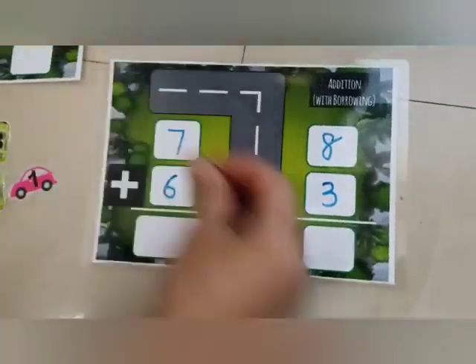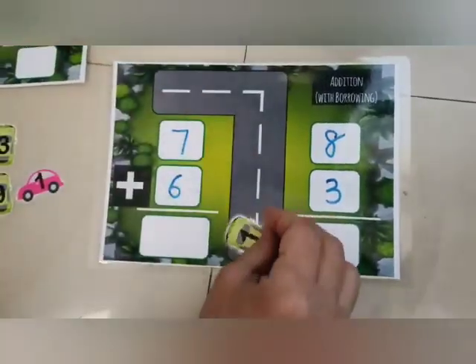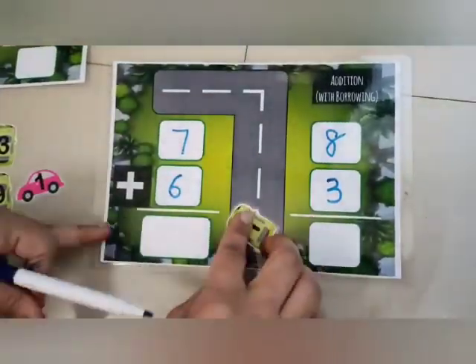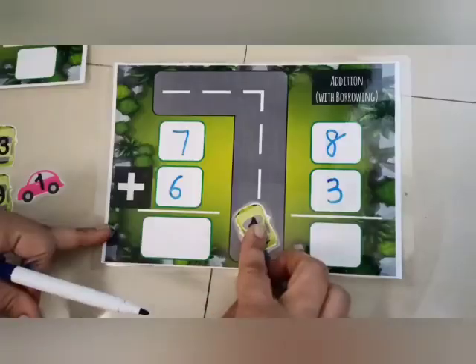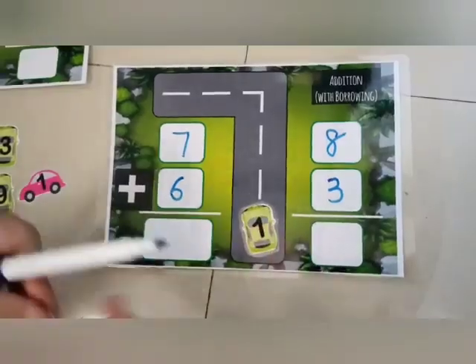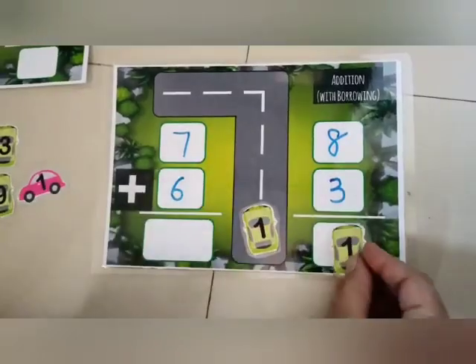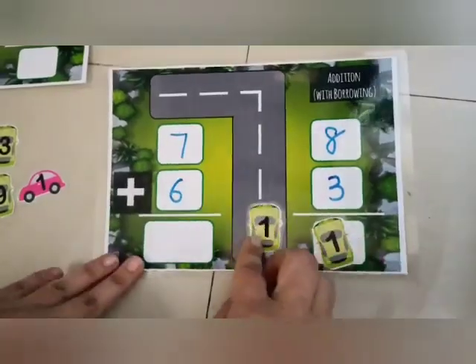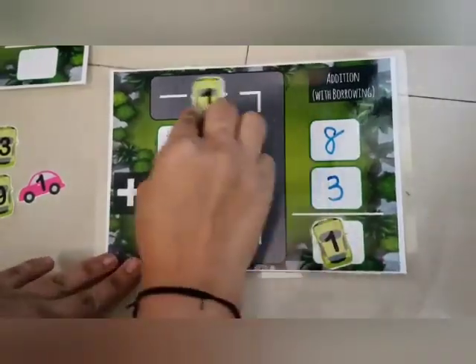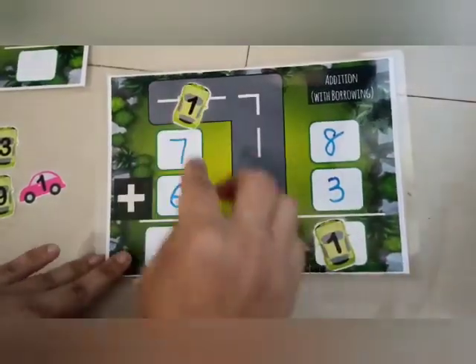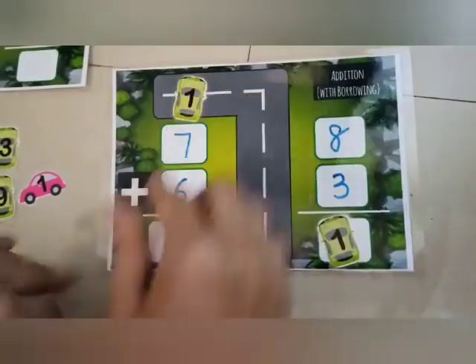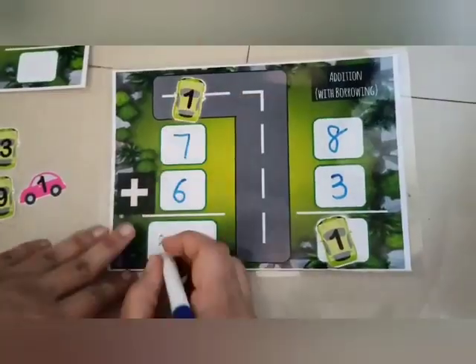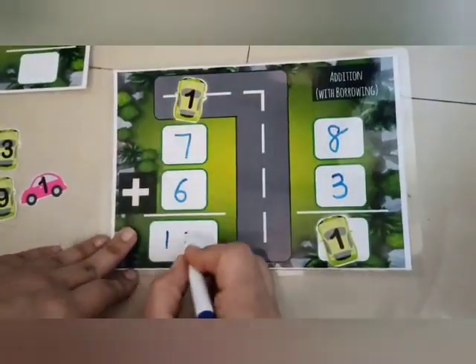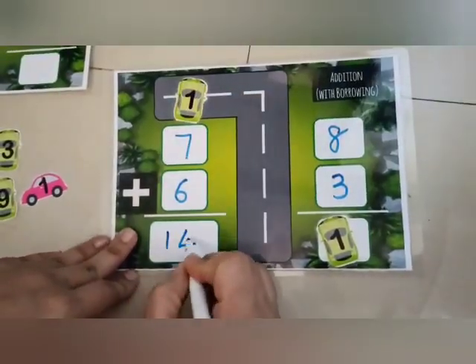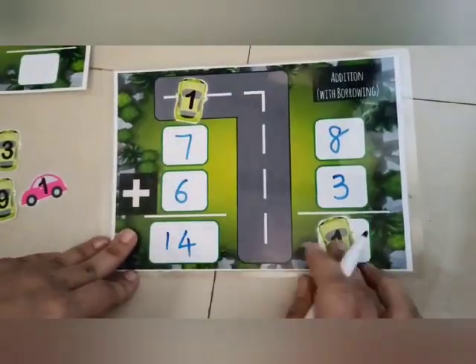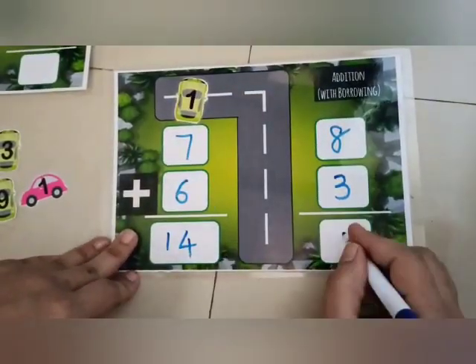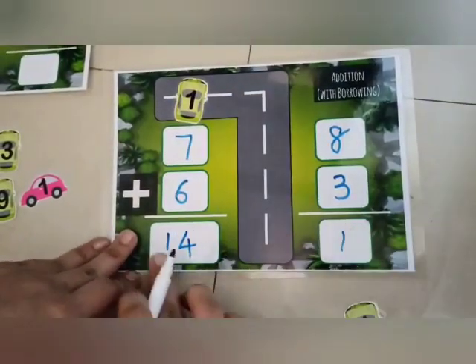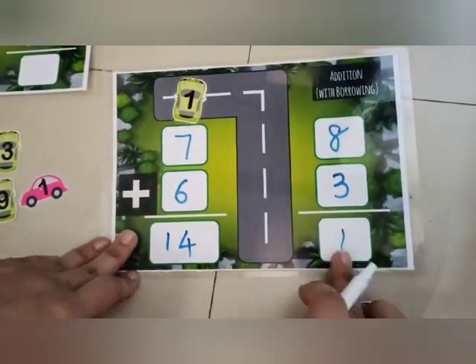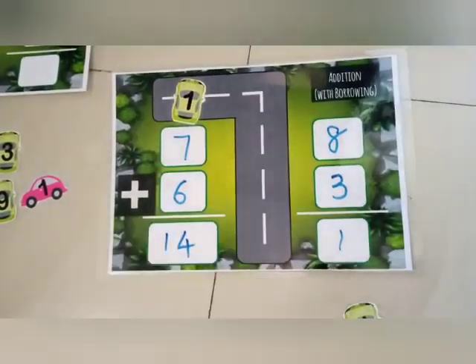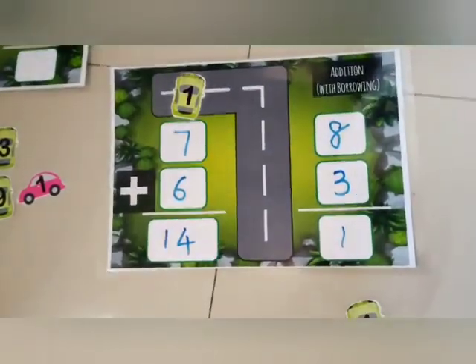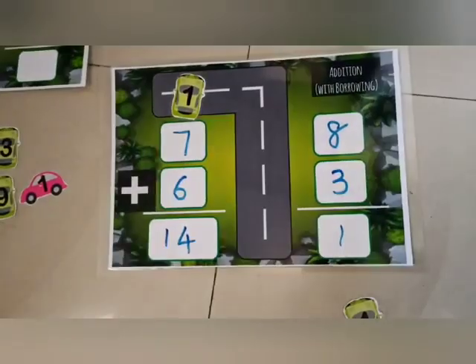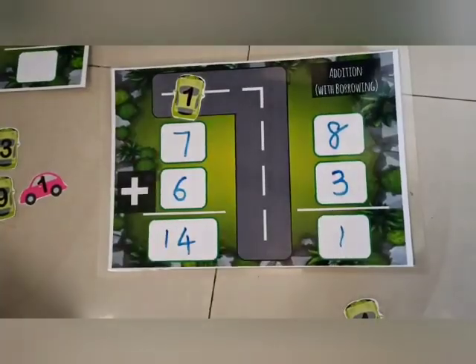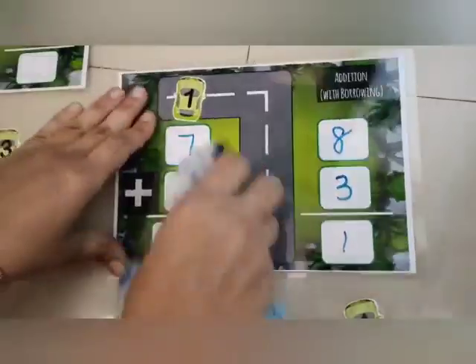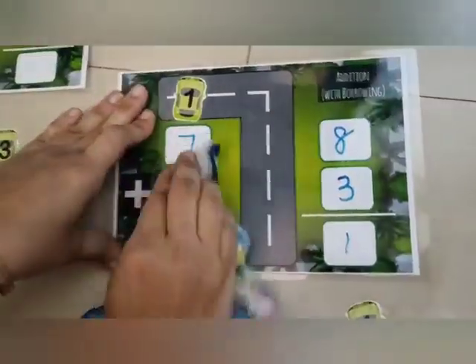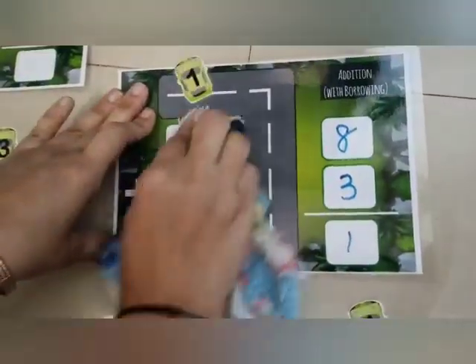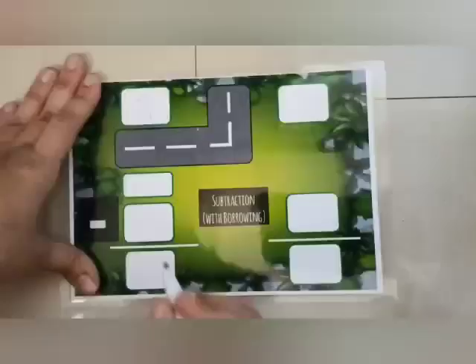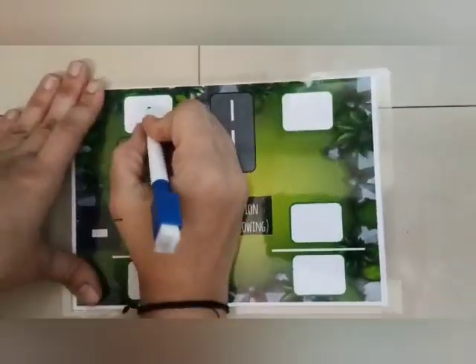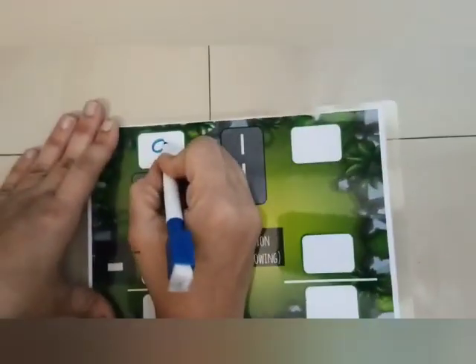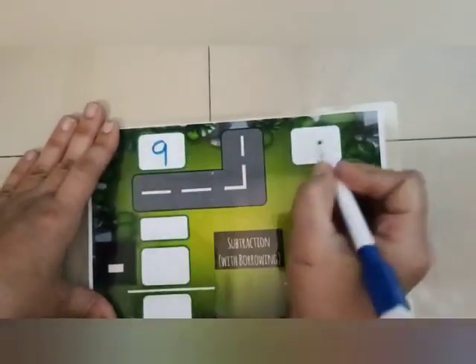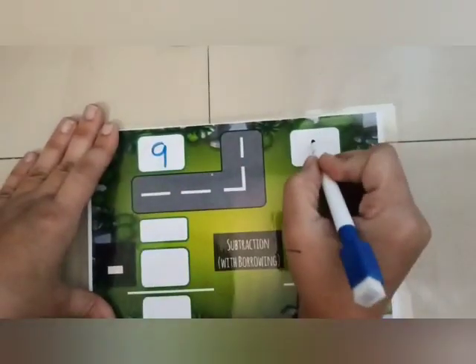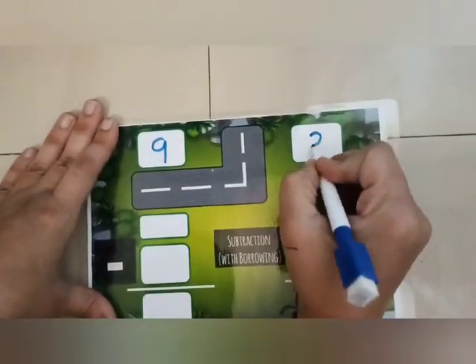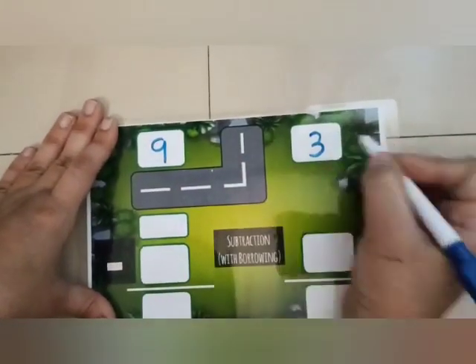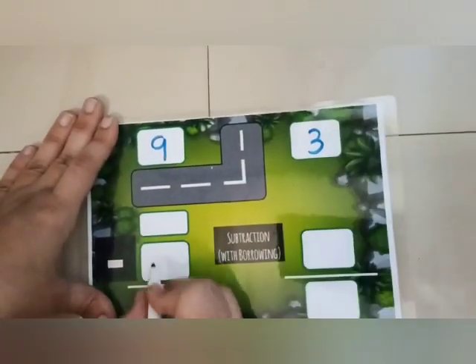...11, that's 1 plus 1. Now 7 plus 6 plus 1 is 14, so 141 is the total. Now let's see subtraction.